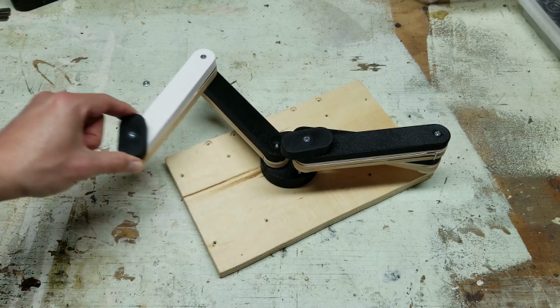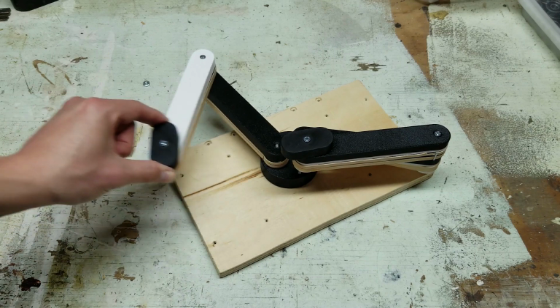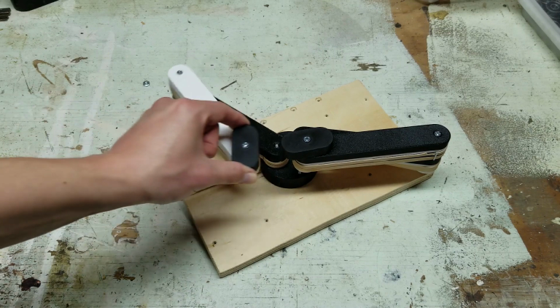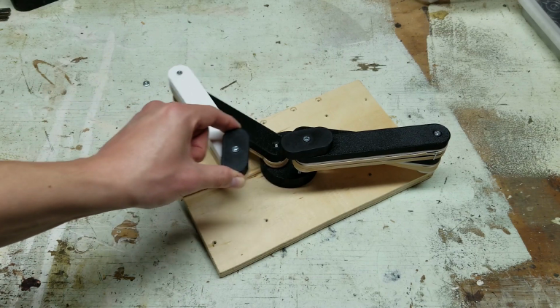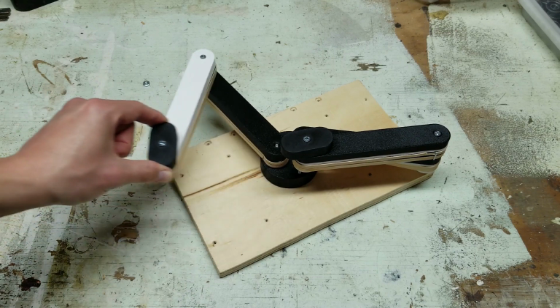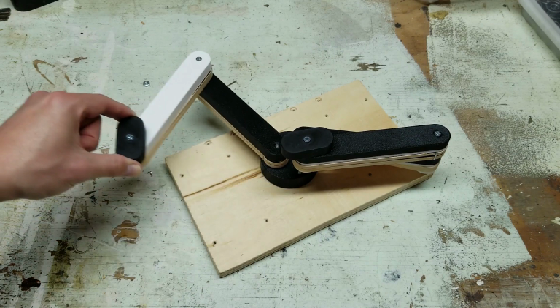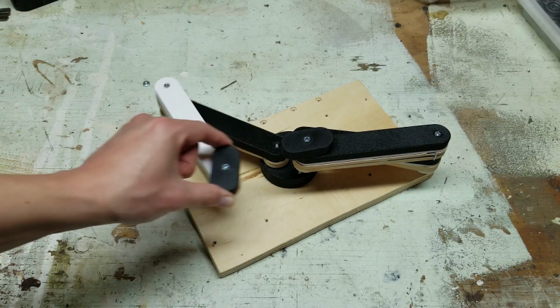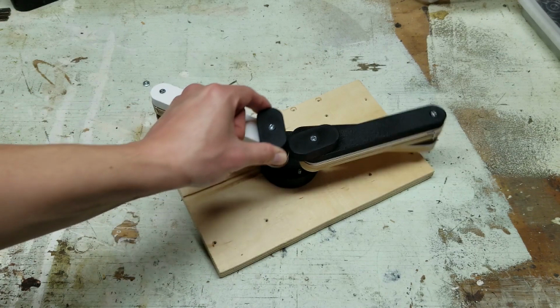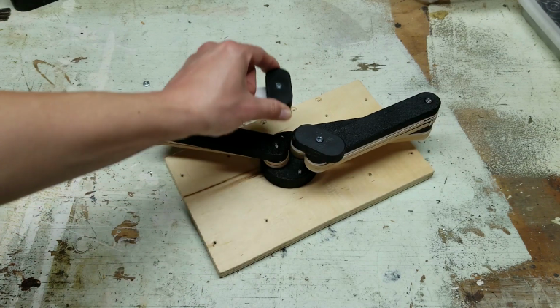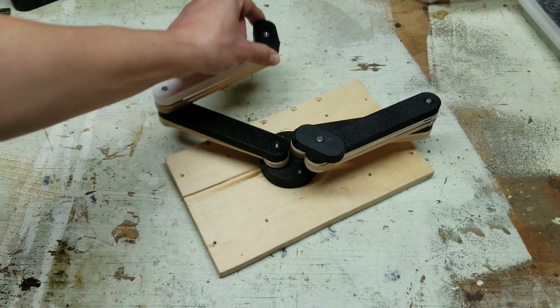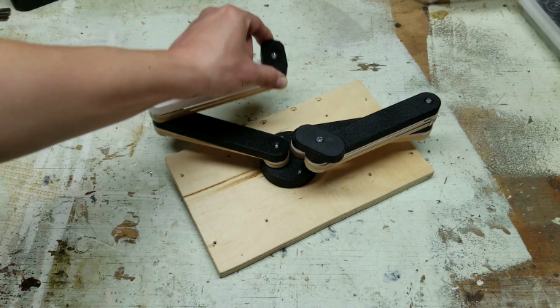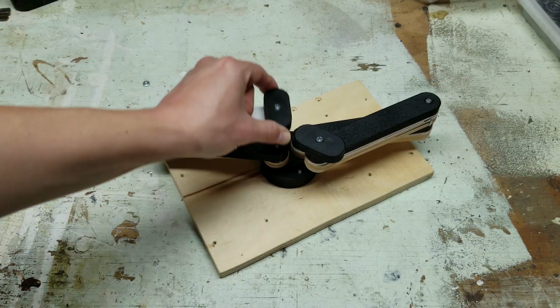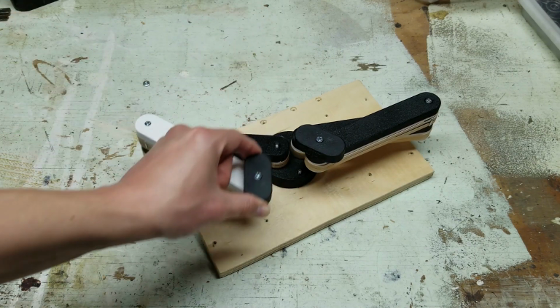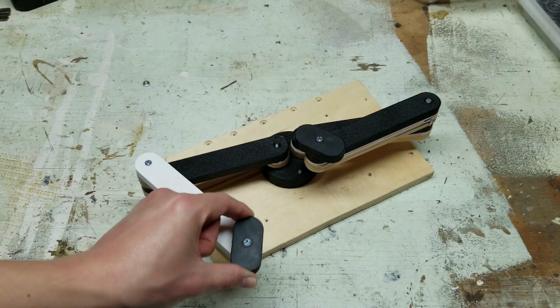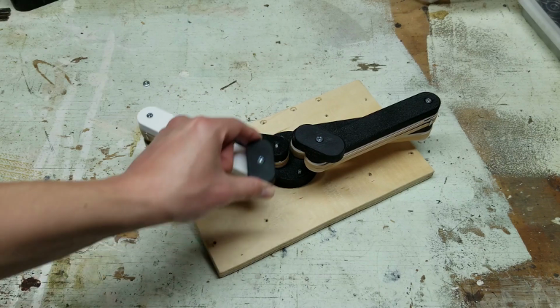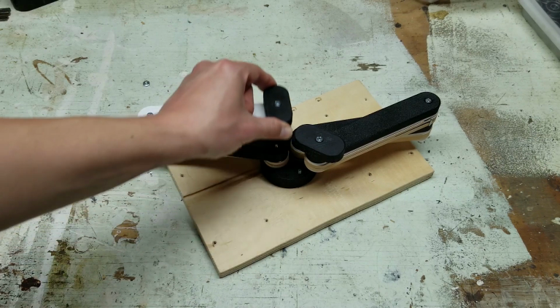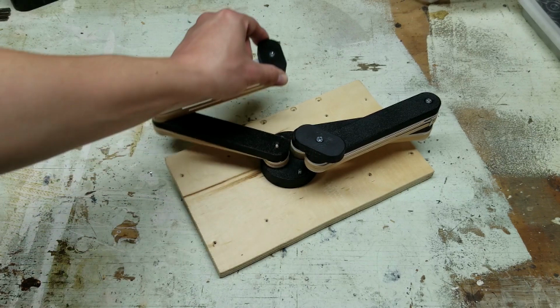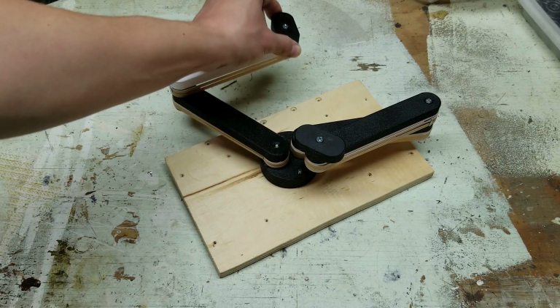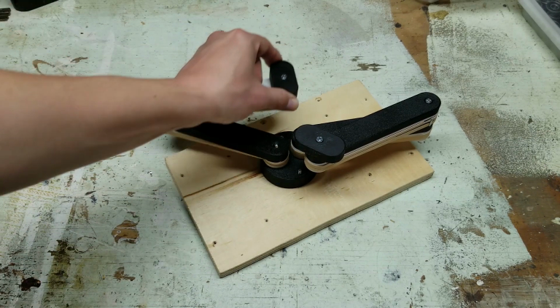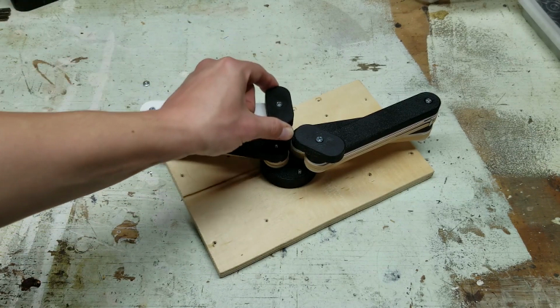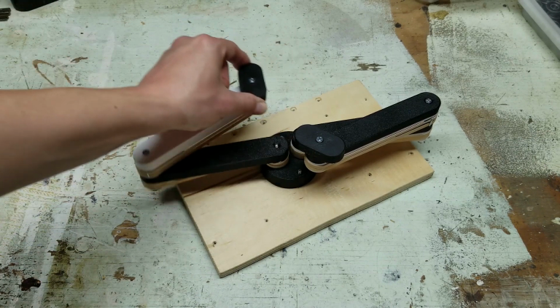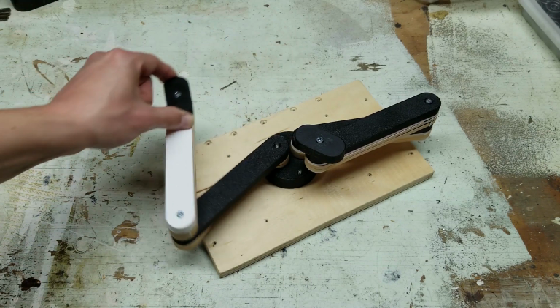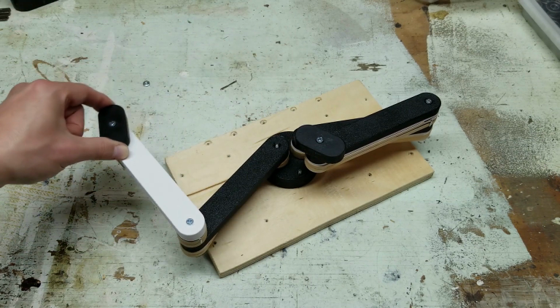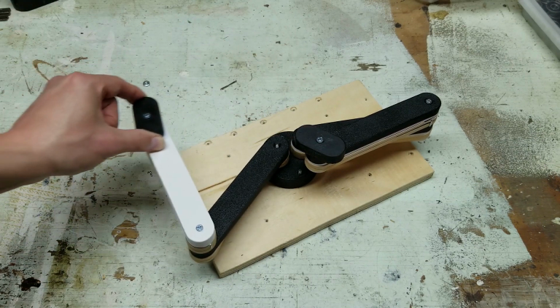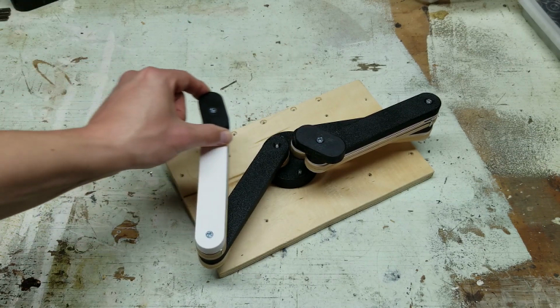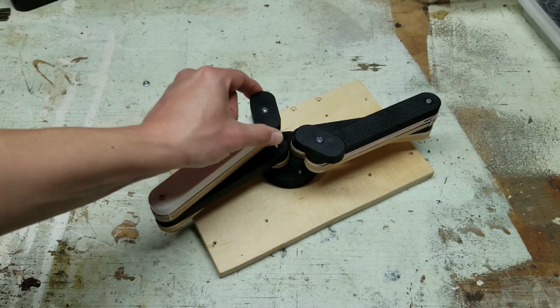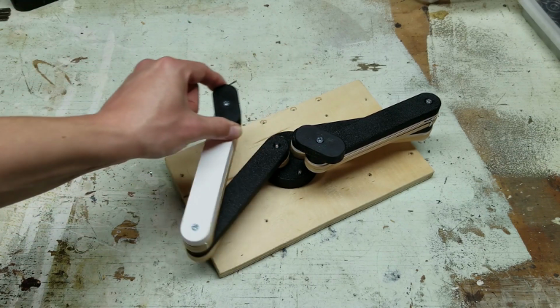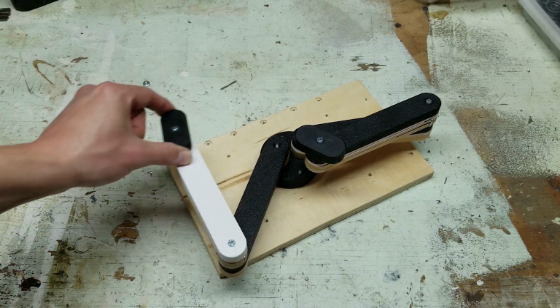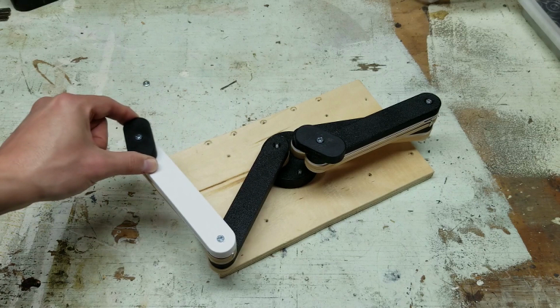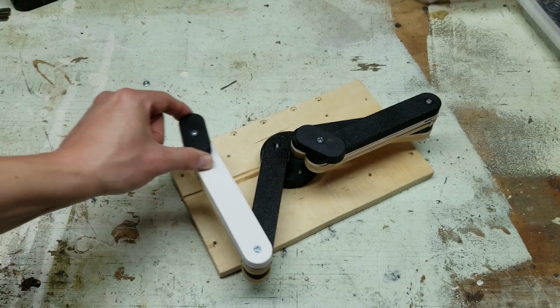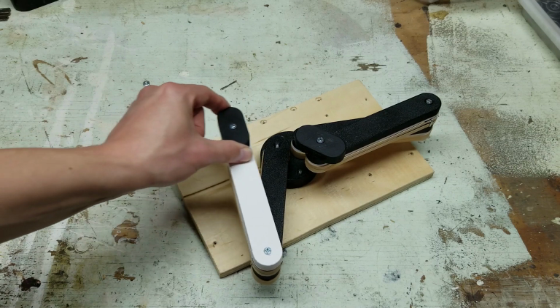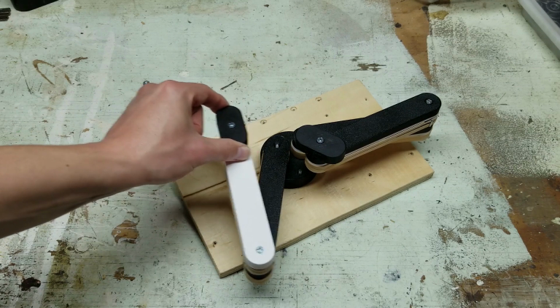I think there will have to be a motor in the center for when the user turns, but my first attempt will try to make this the only motor. I'm going to try to minimize the number of motors to make it simpler and cheaper to build.